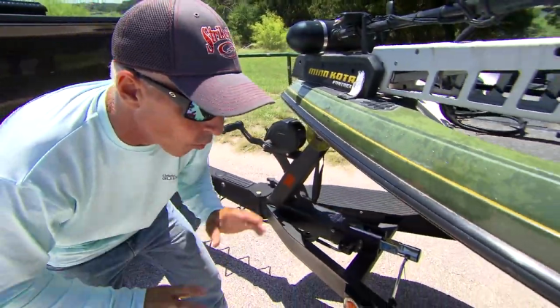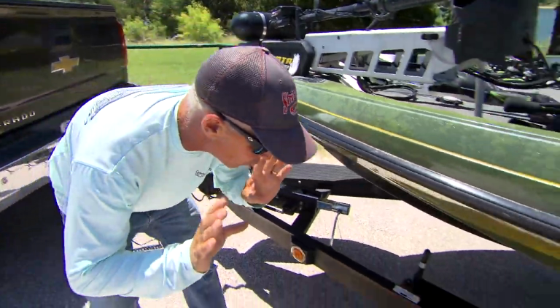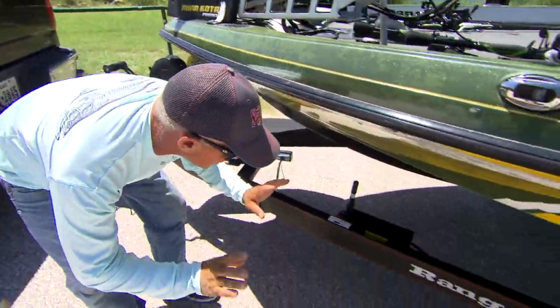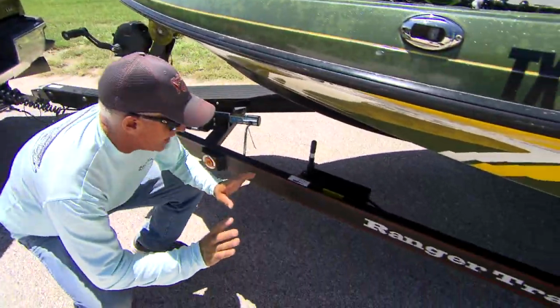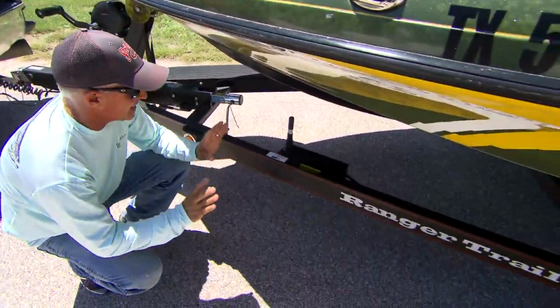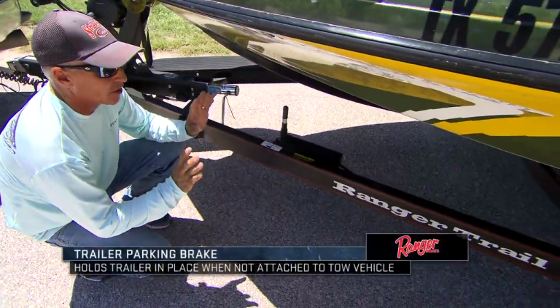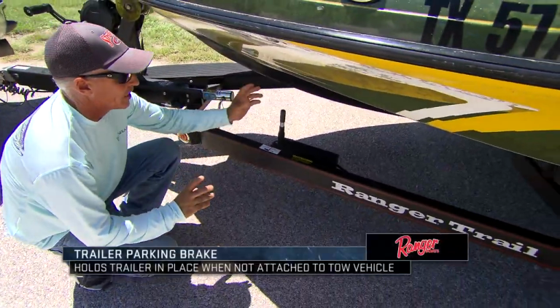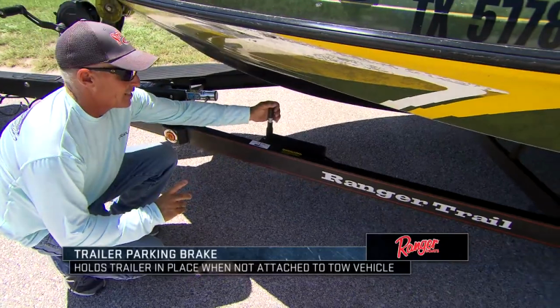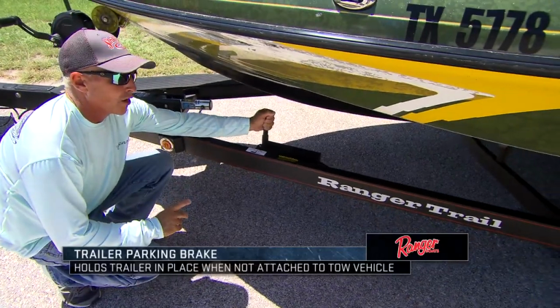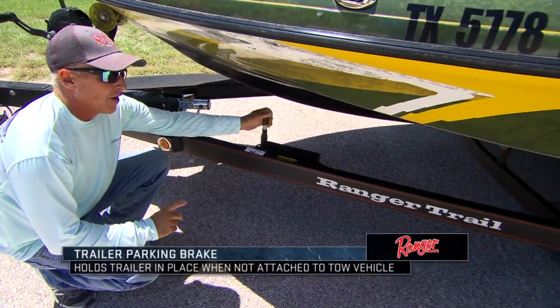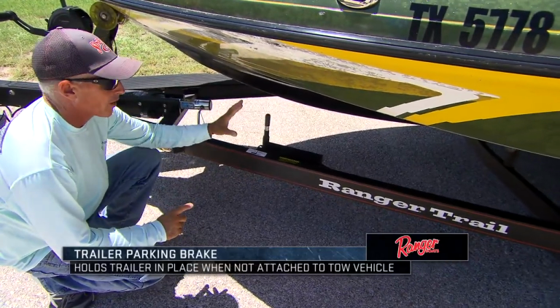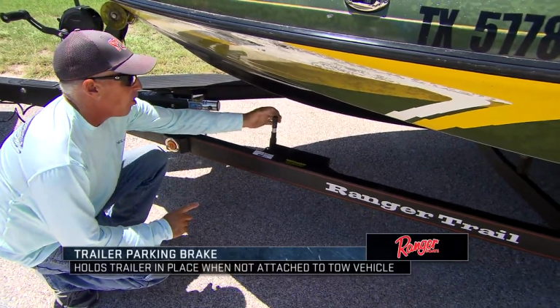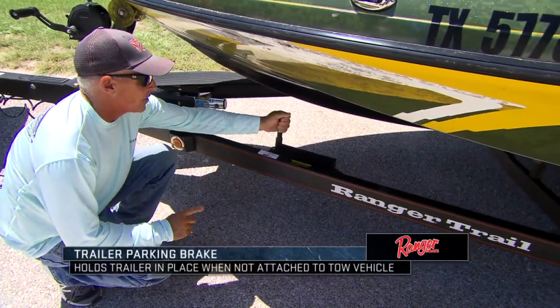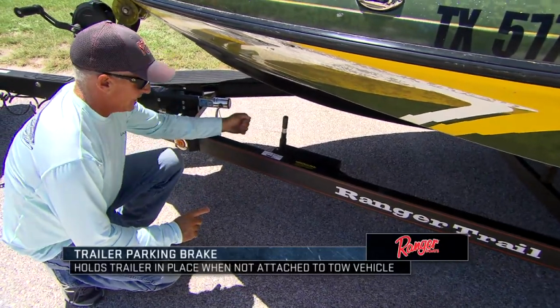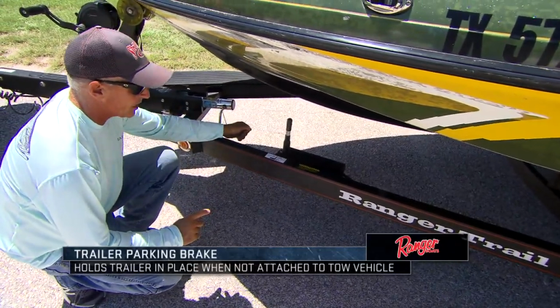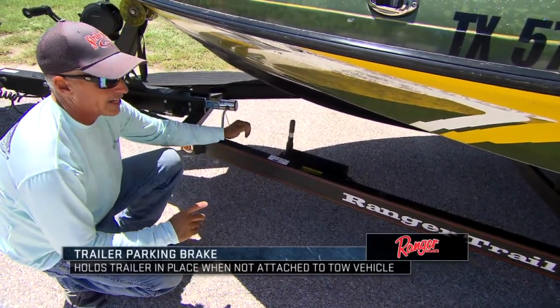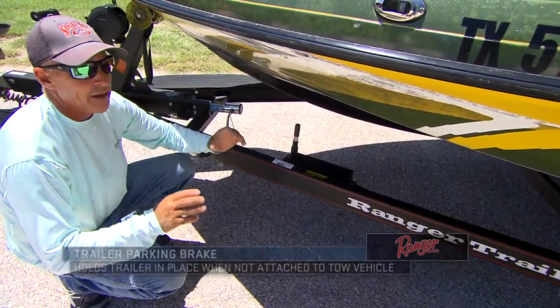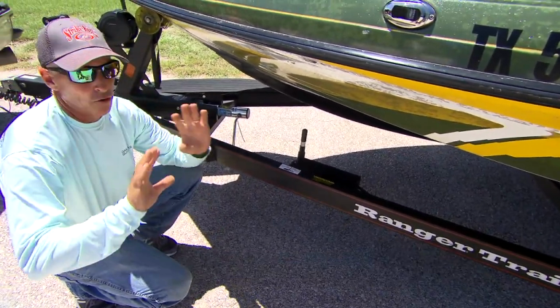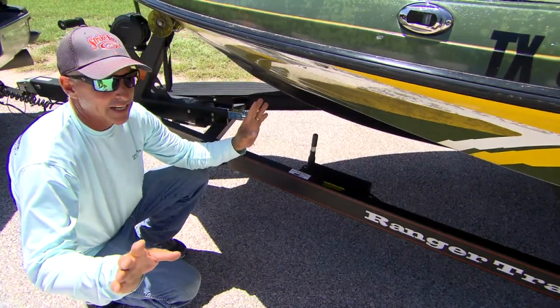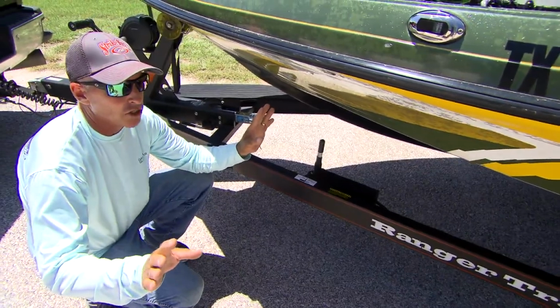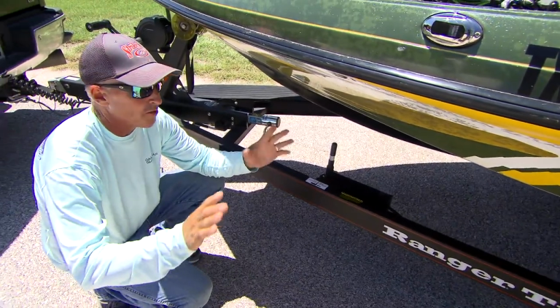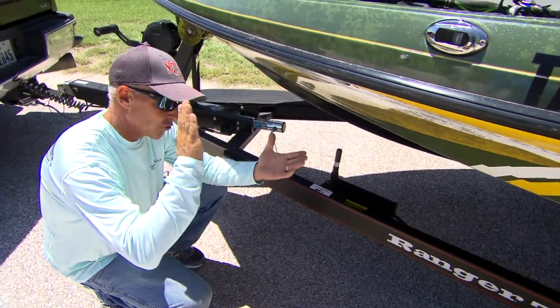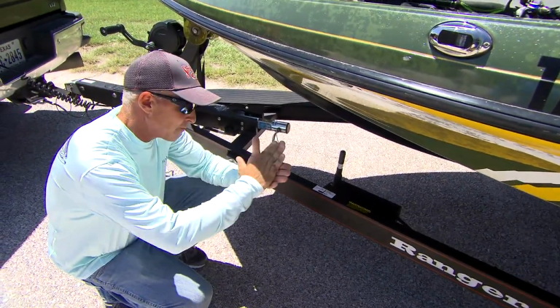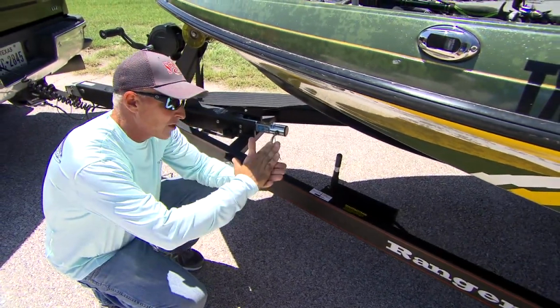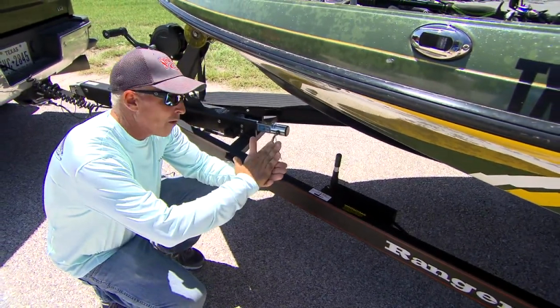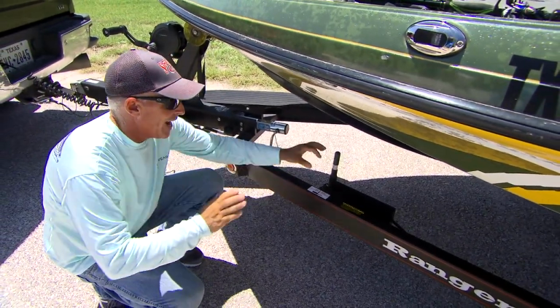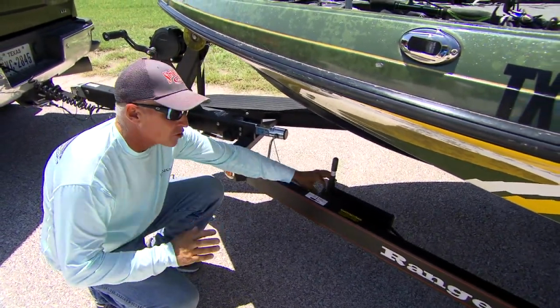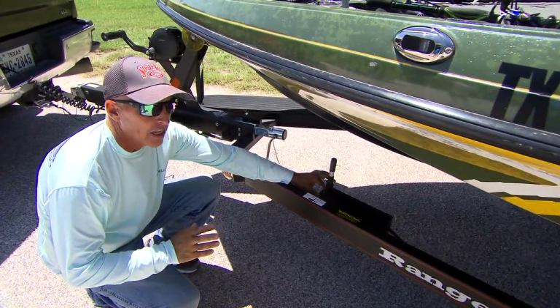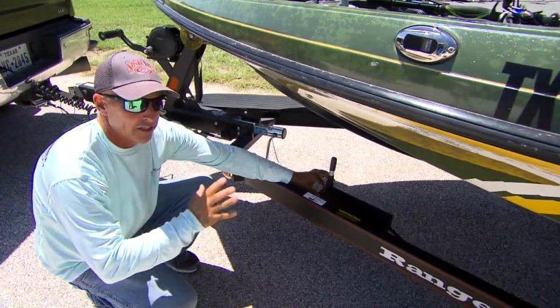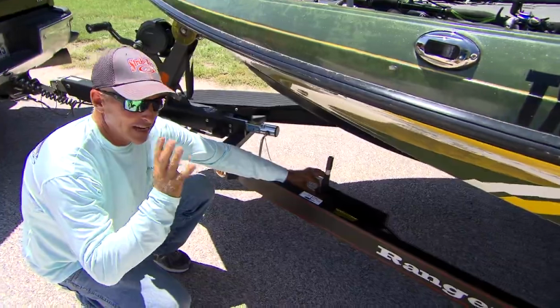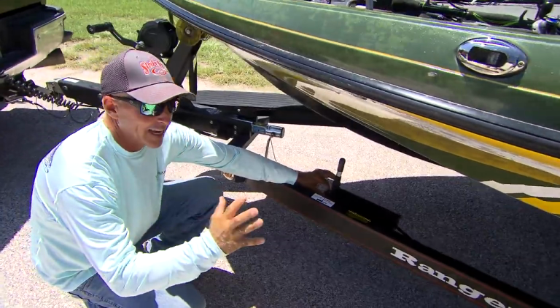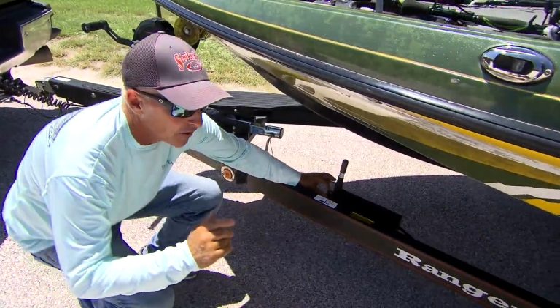One of the coolest things that I just absolutely love is this parking brake right here. All I've got to do is set this brake down. I don't need to take wheel chocks with me. It'll stop that trailer wherever I want, and I can also put a lock on it so that you can't take it off at all.